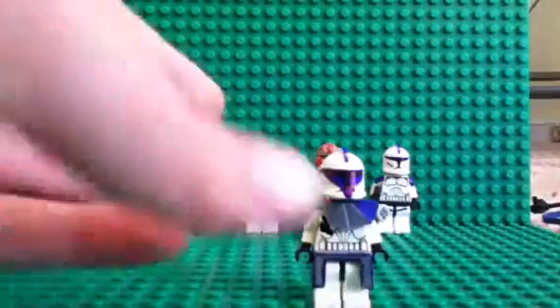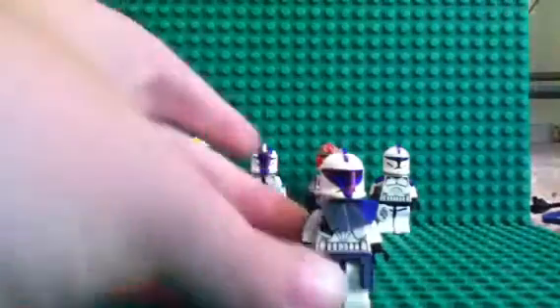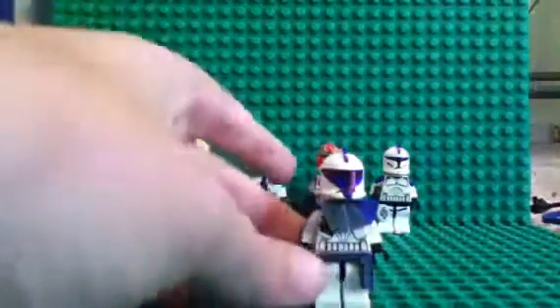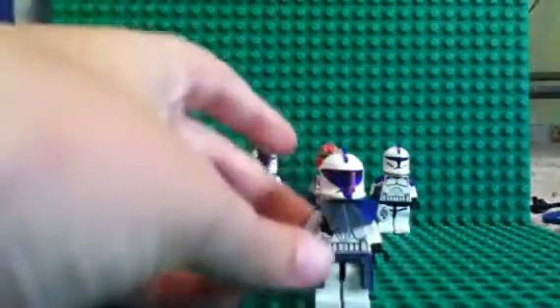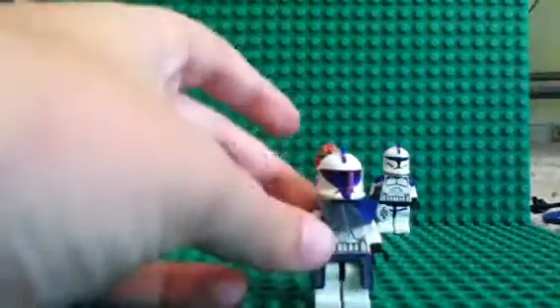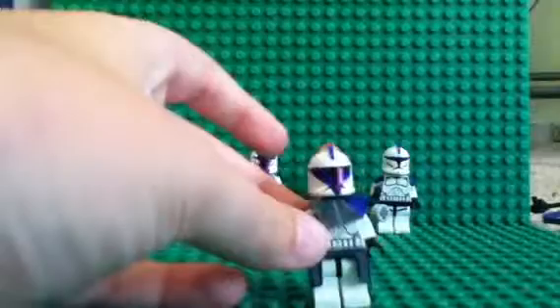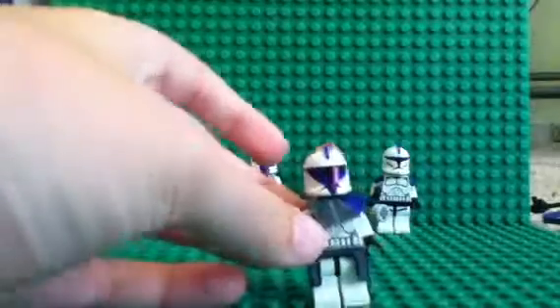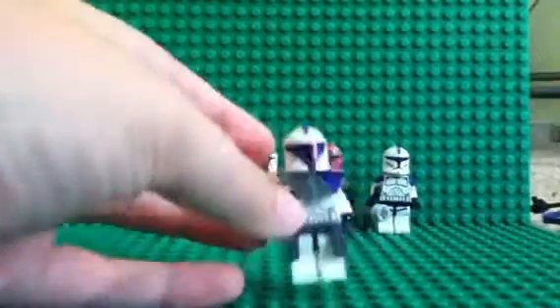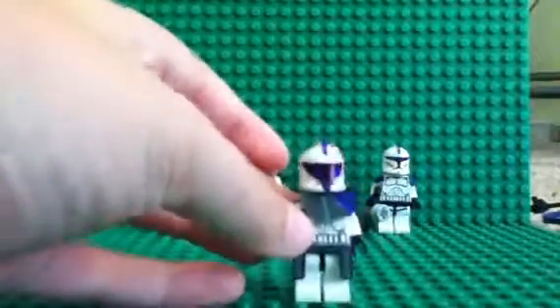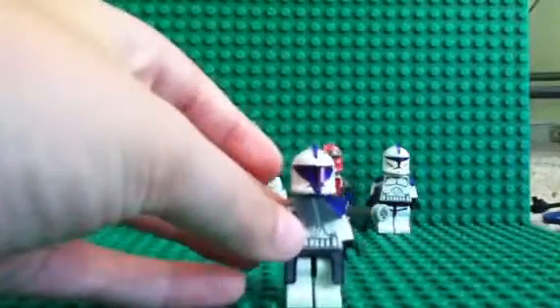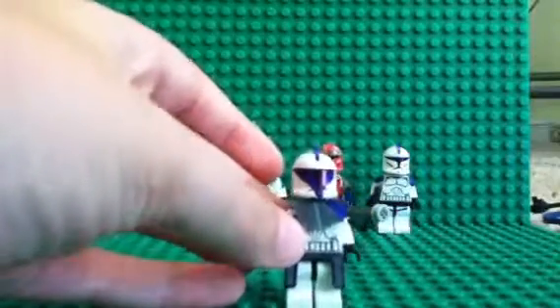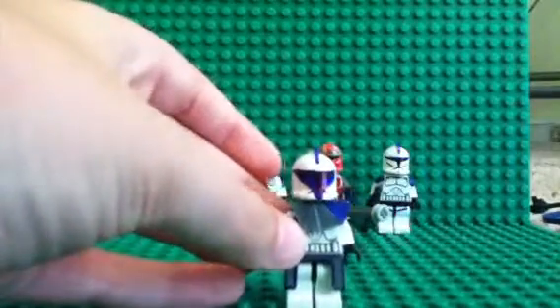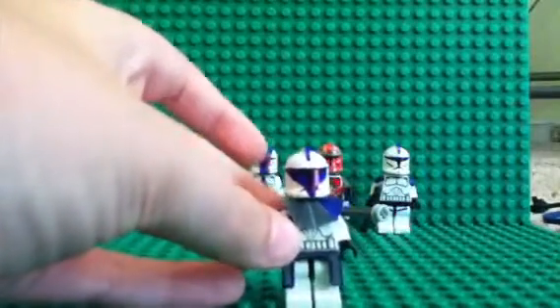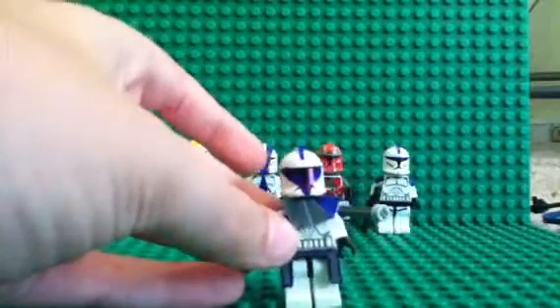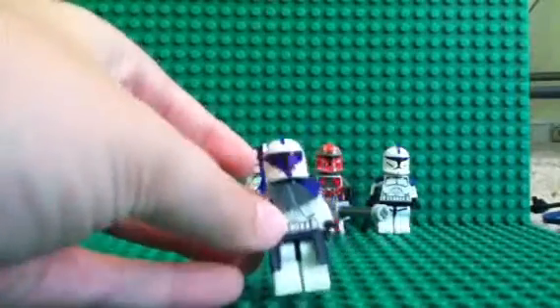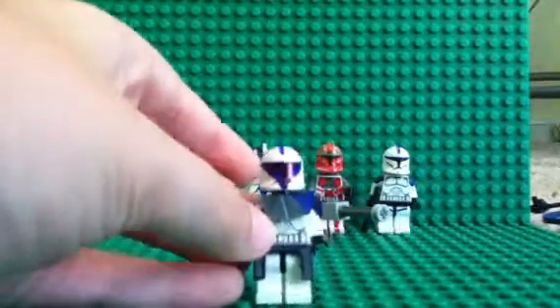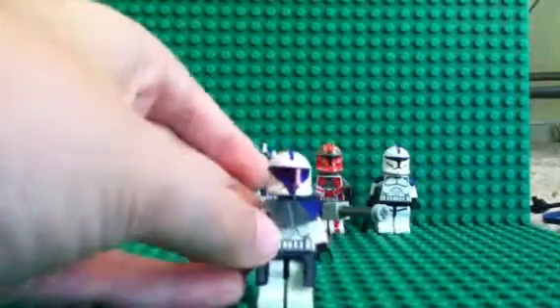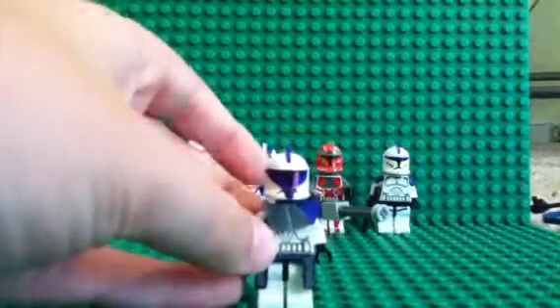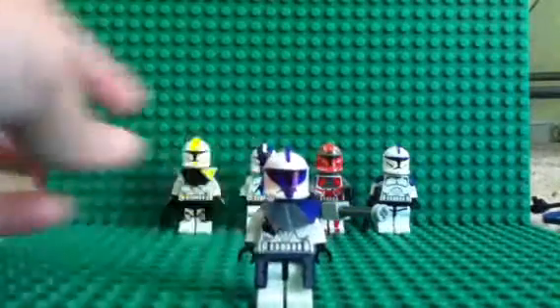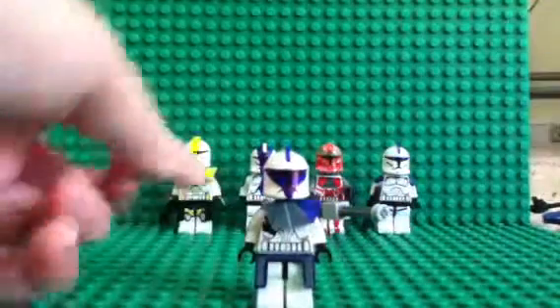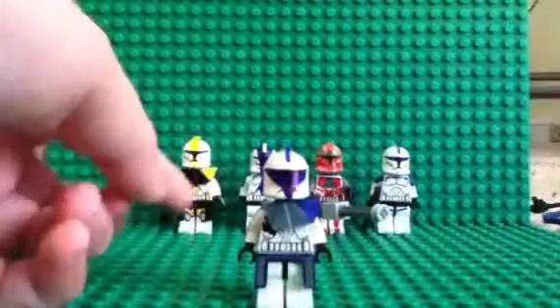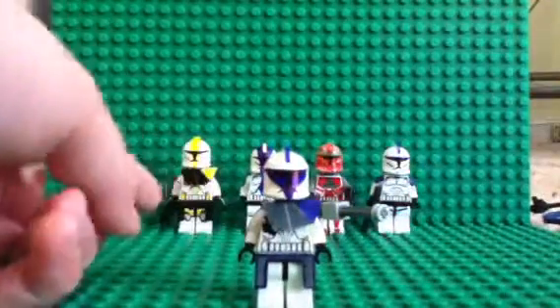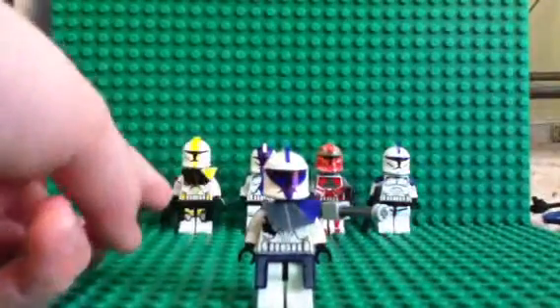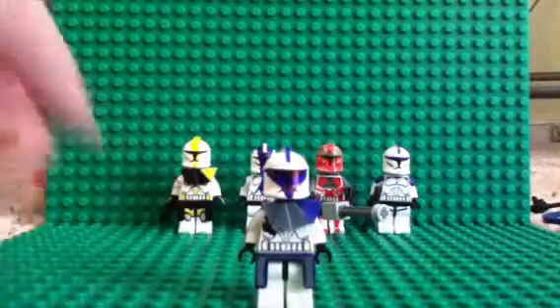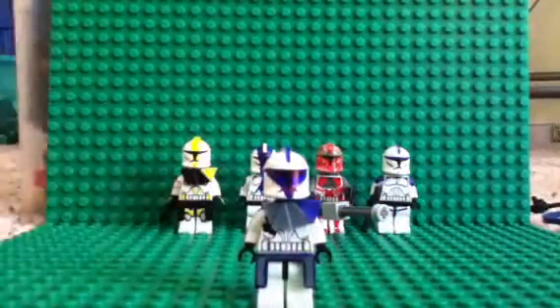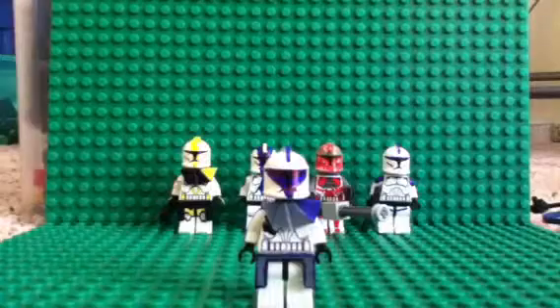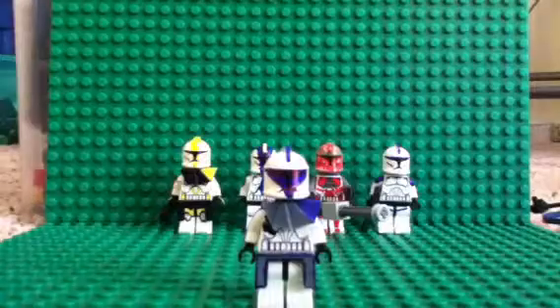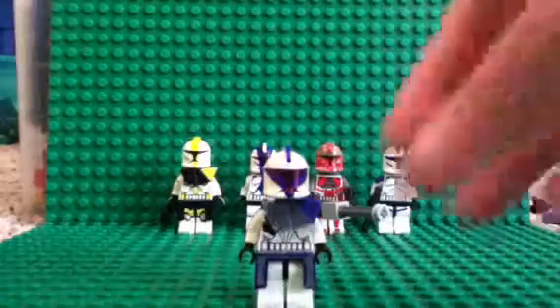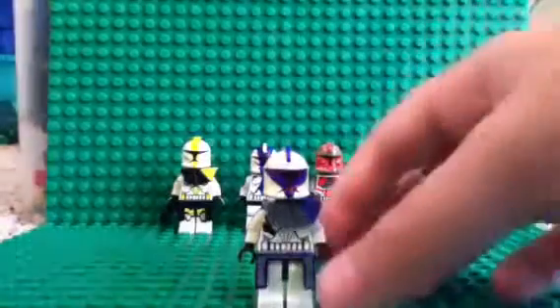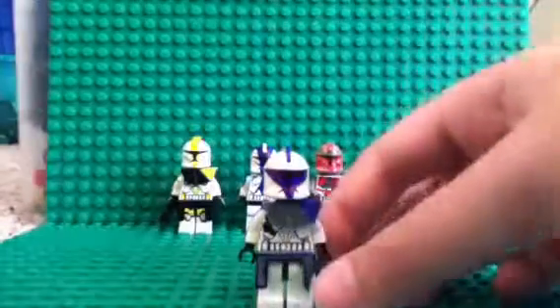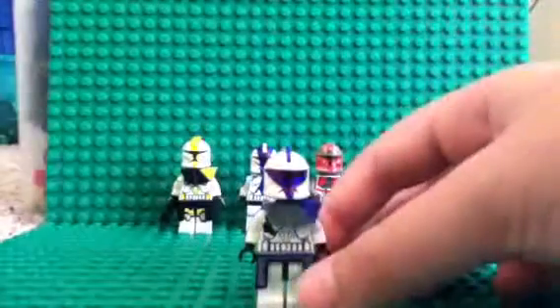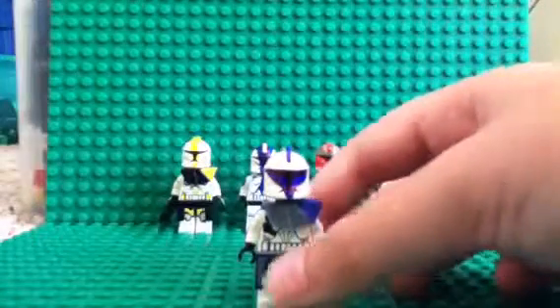ARC Trooper — if you saw the Commander Bly video, you saw my wall, and I added Commander Bly to it. So here he is.